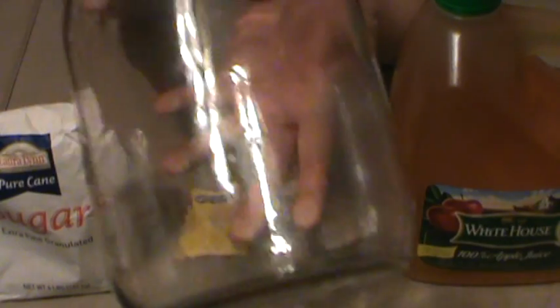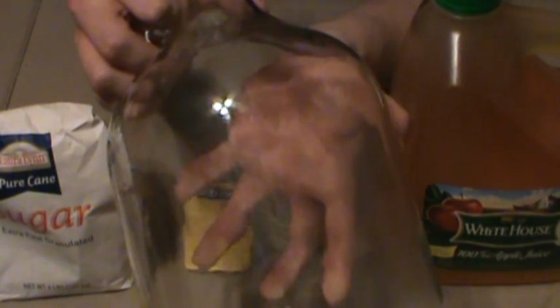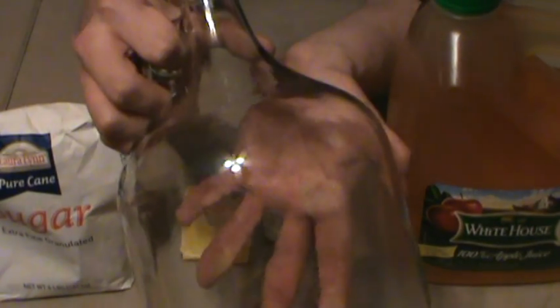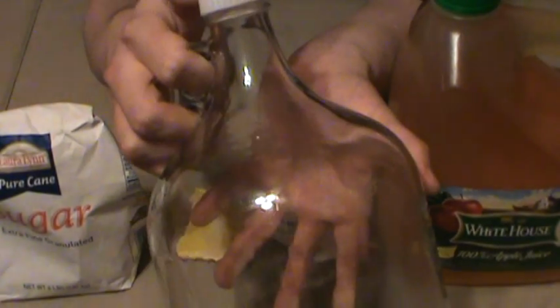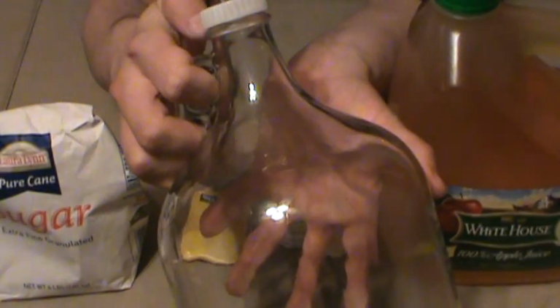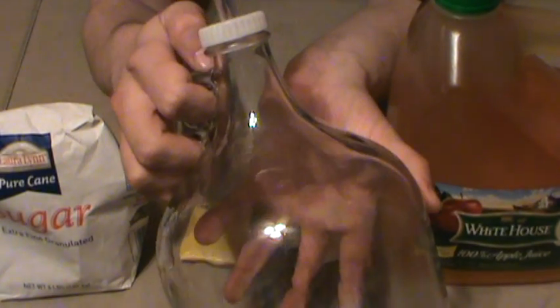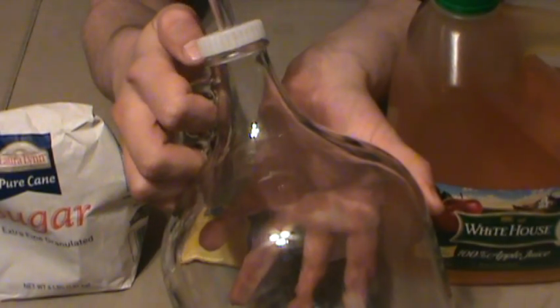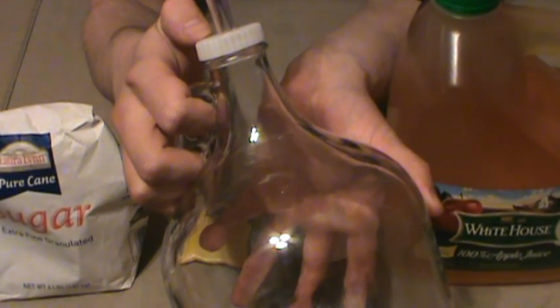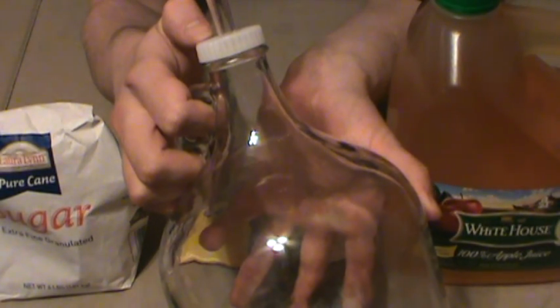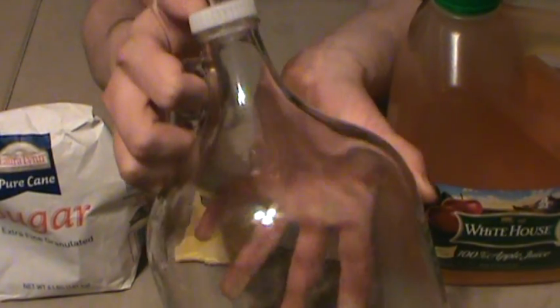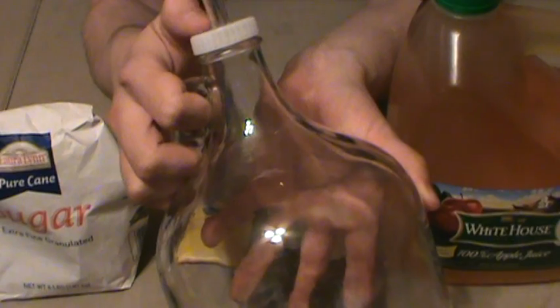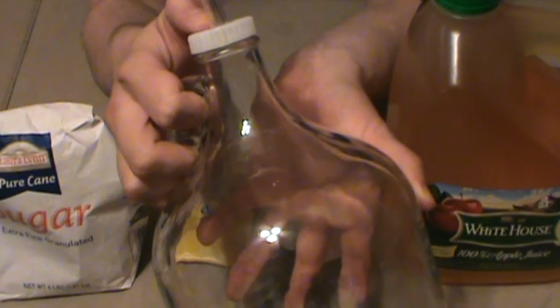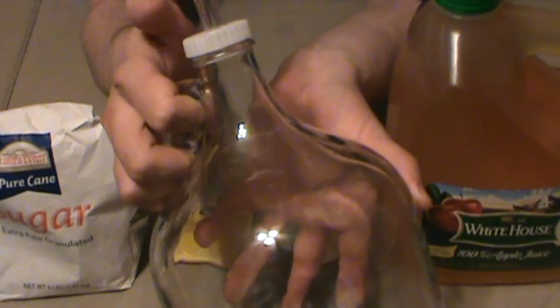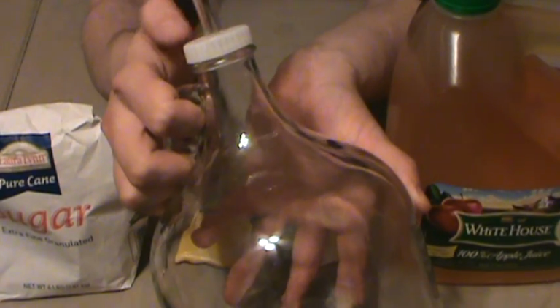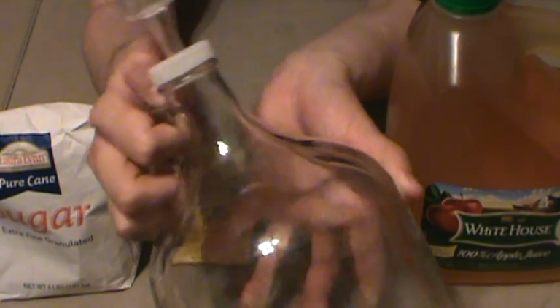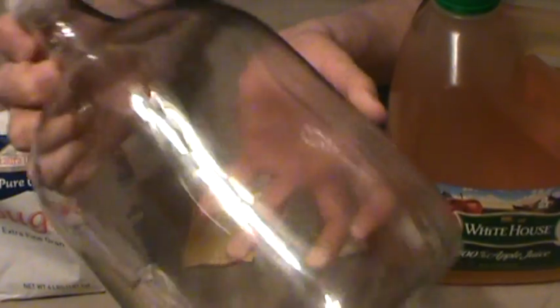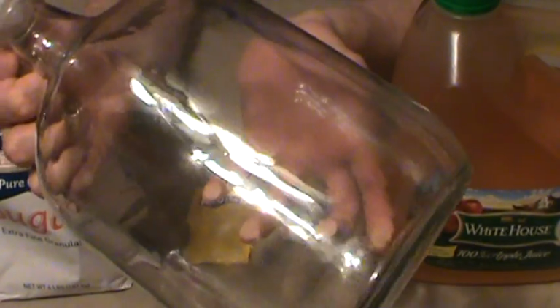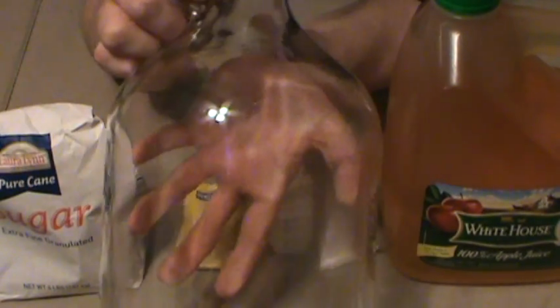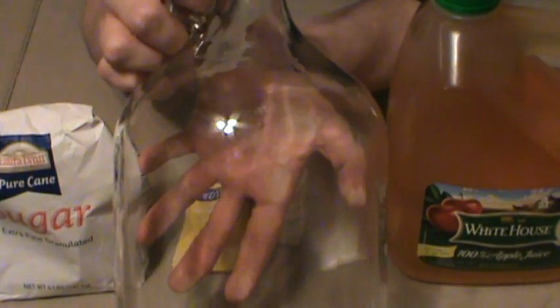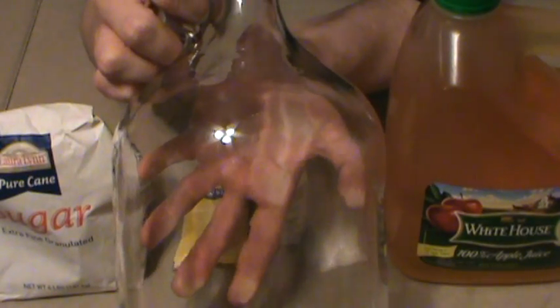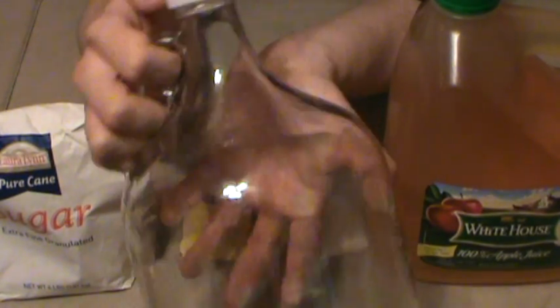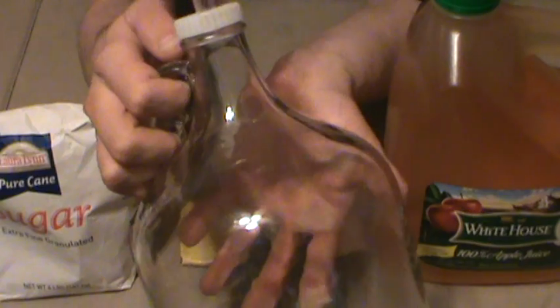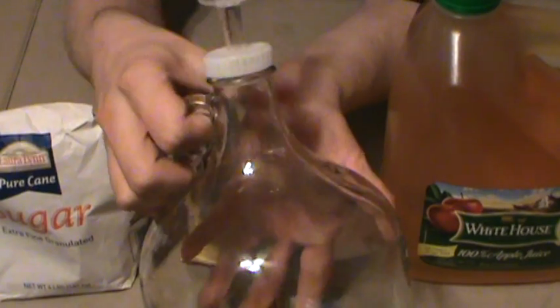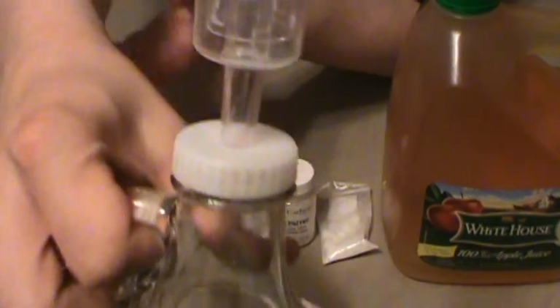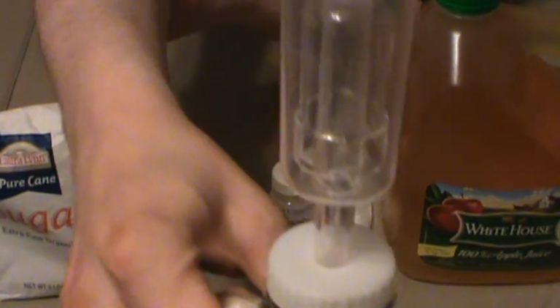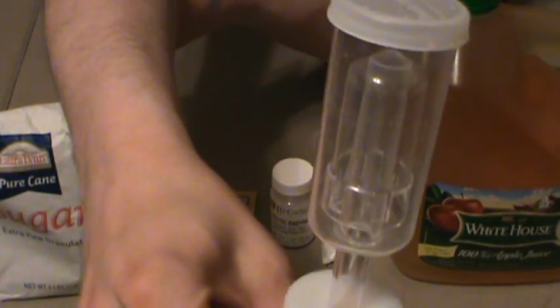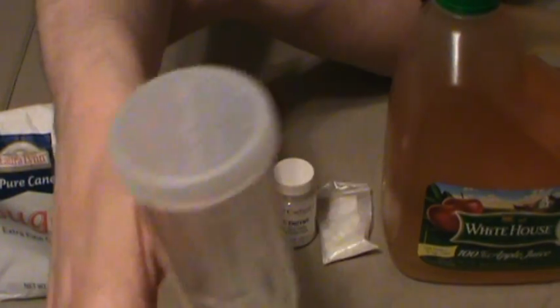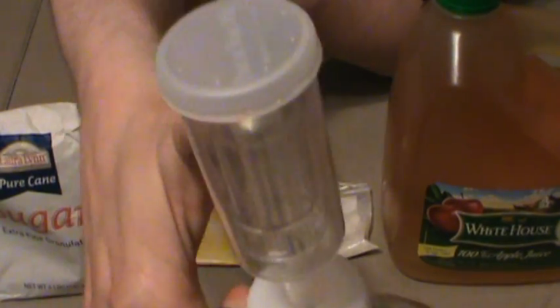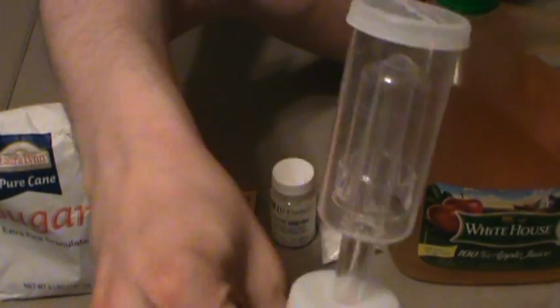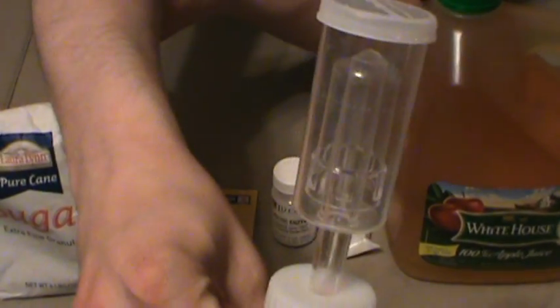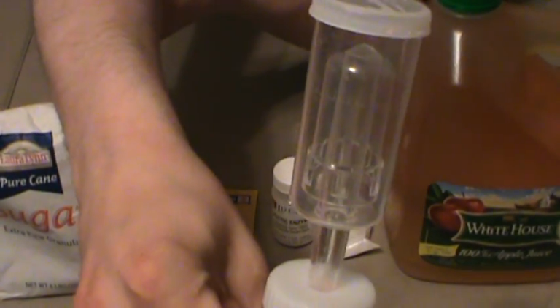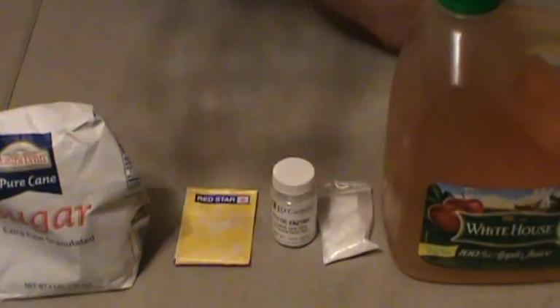You can siphon it off, or you can put a funnel with cheesecloth at the top and pour it in — as long as everything has been sterilized in your clean rinse solution. Pour it into the secondary fermenter and attach your airlock. Do not forget to add water about halfway into that airlock, otherwise it's not going to function as a real airlock.